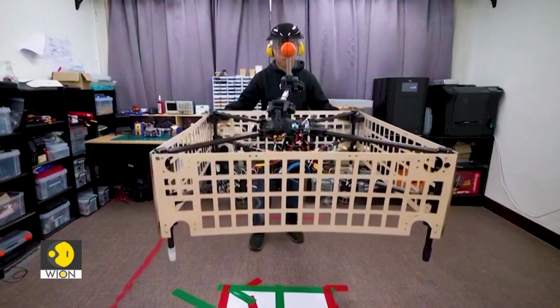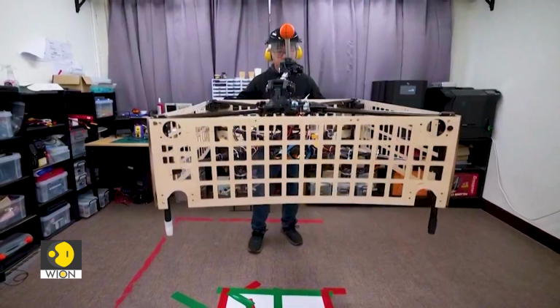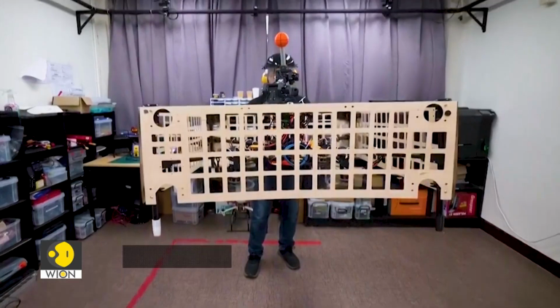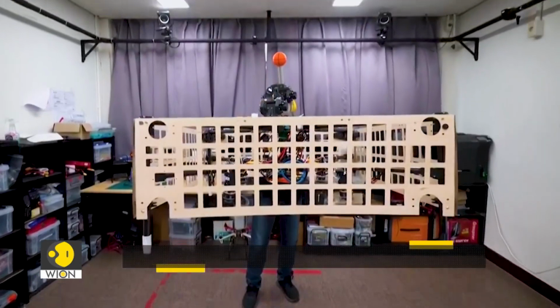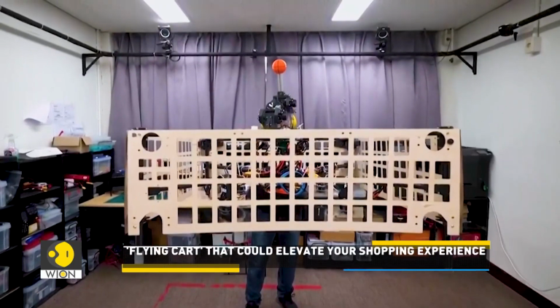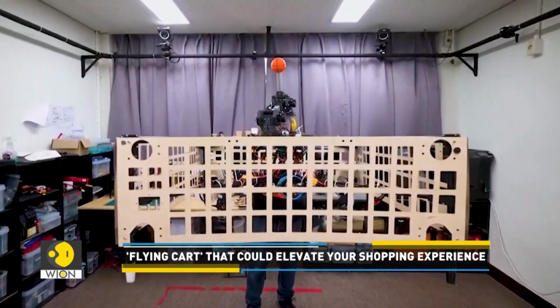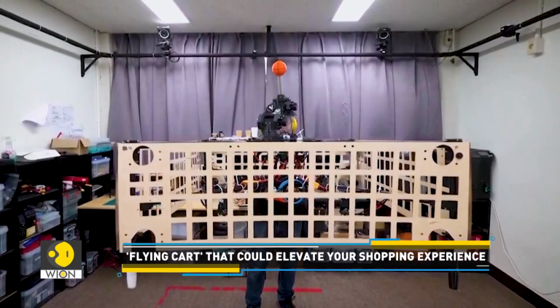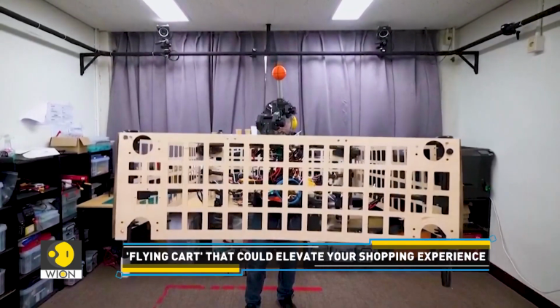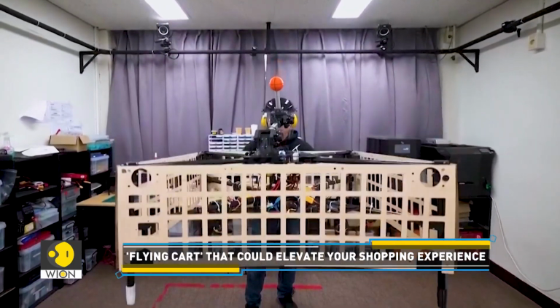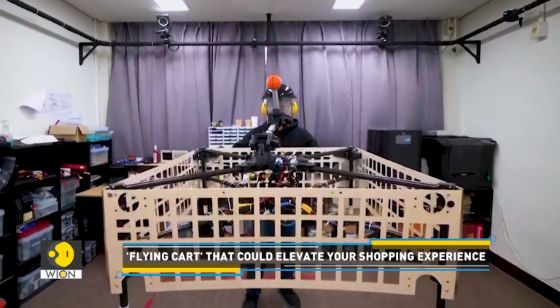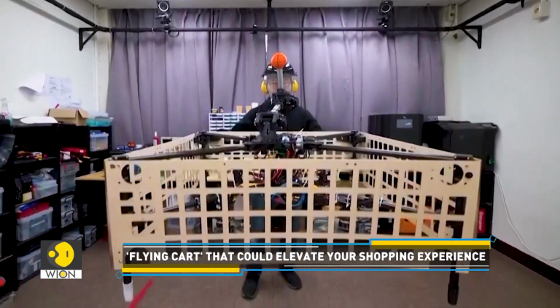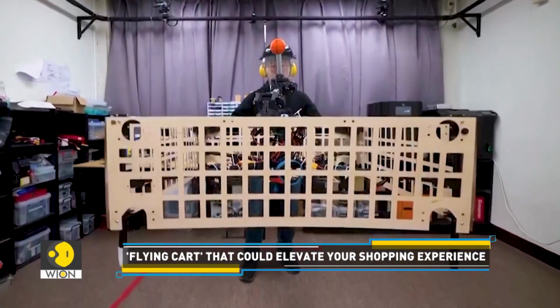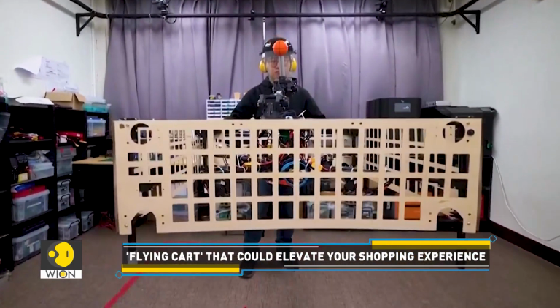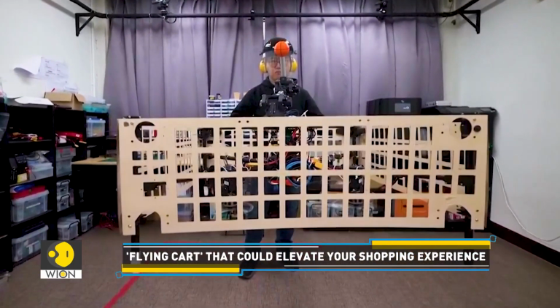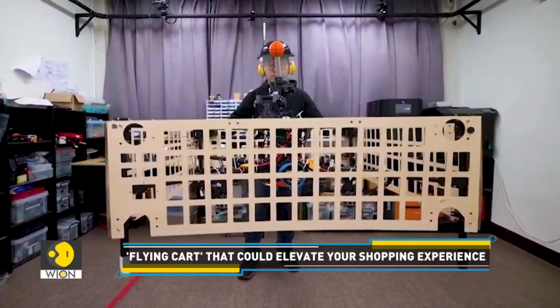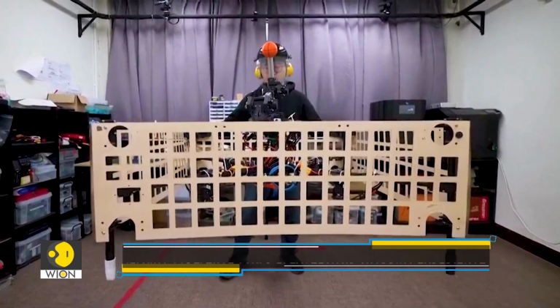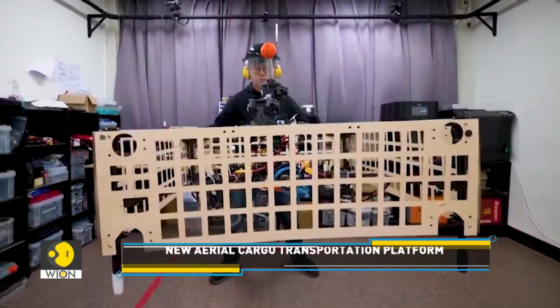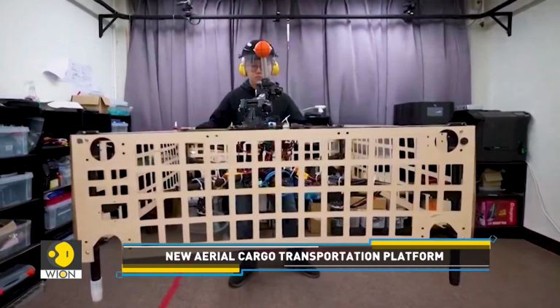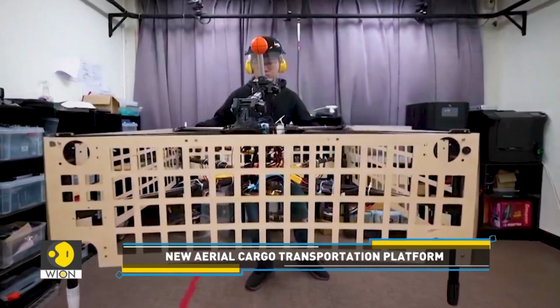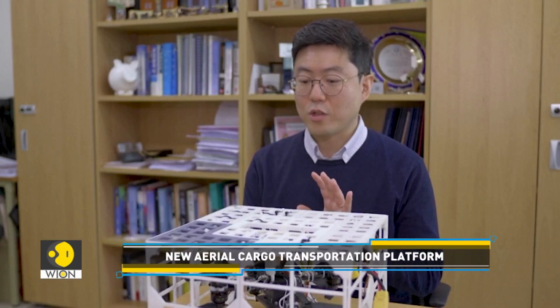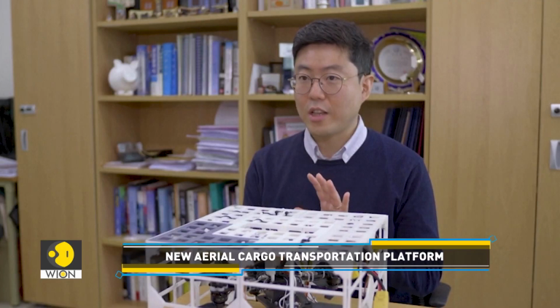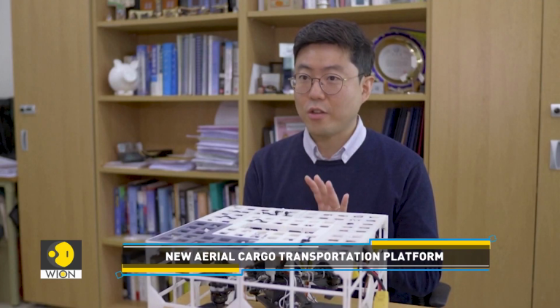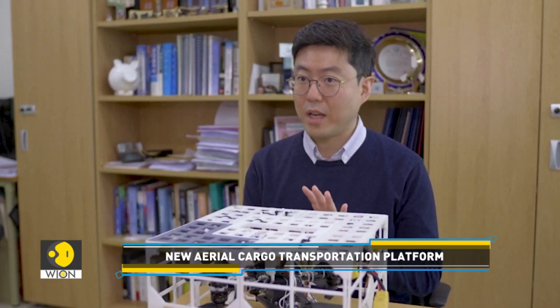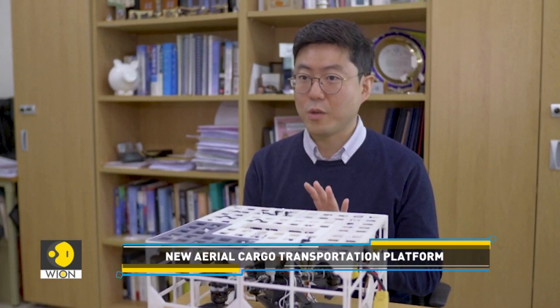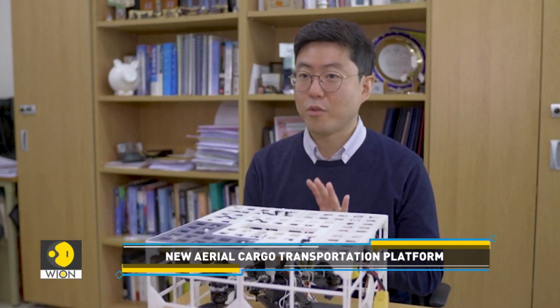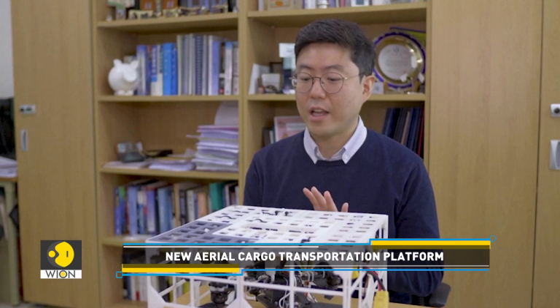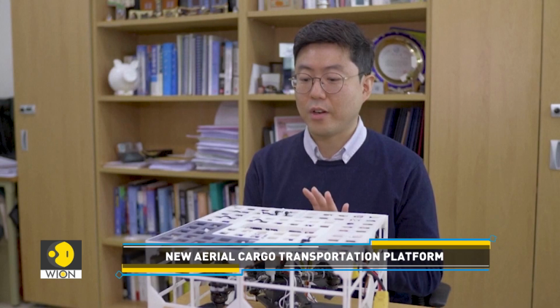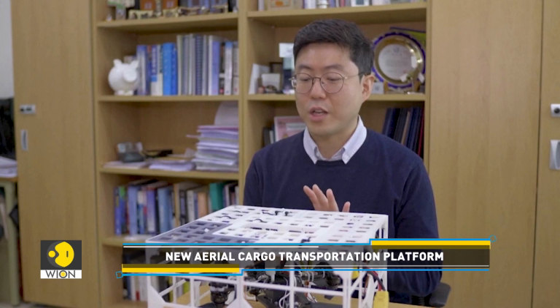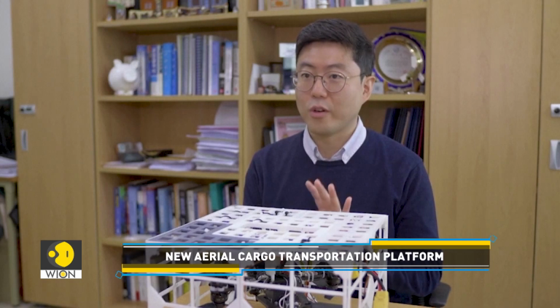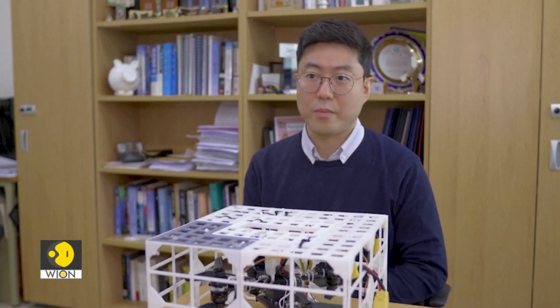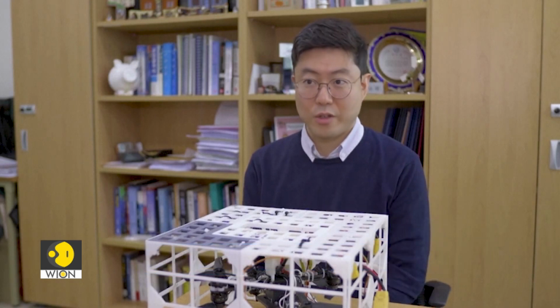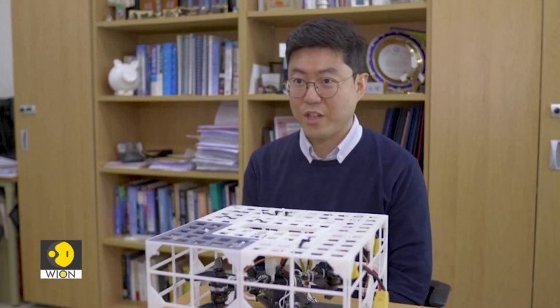It contains an exoskeleton, so therefore it is very safe from human contact. And also, it can carry the payload very easily without changing the attitude of the payload. So it can provide very good potential for future payload transportation.